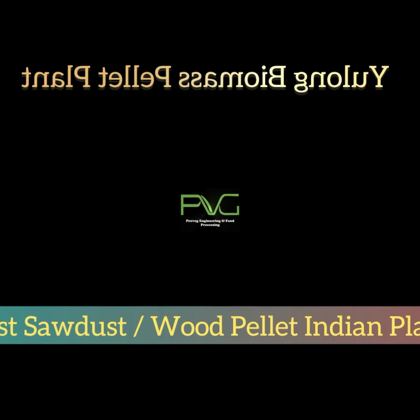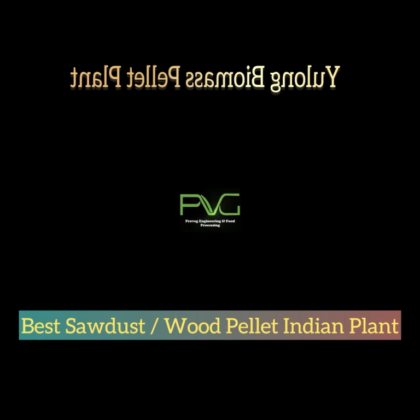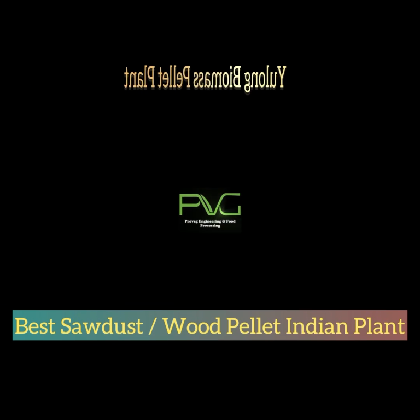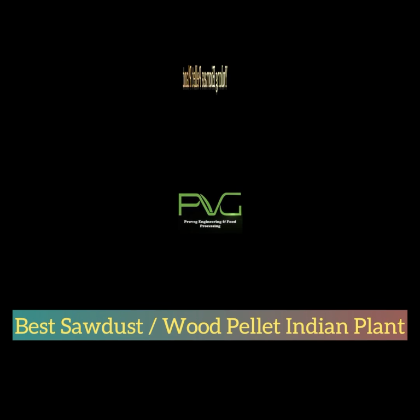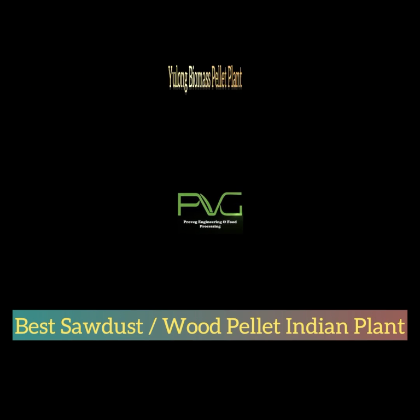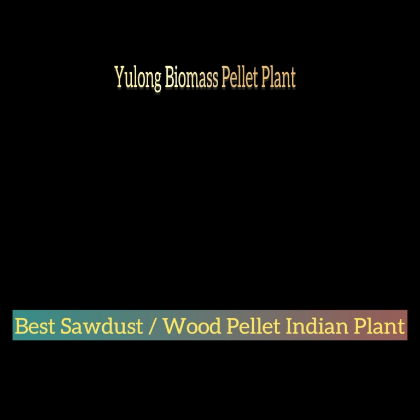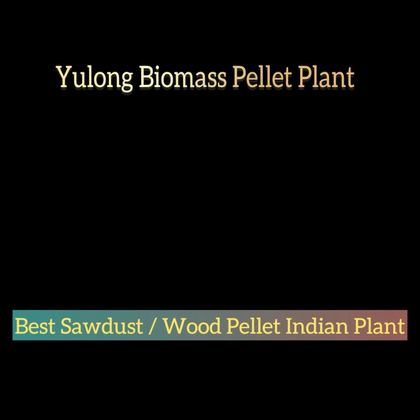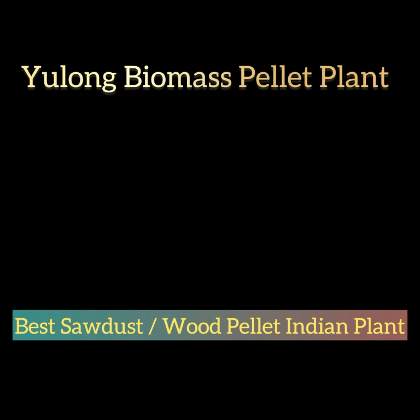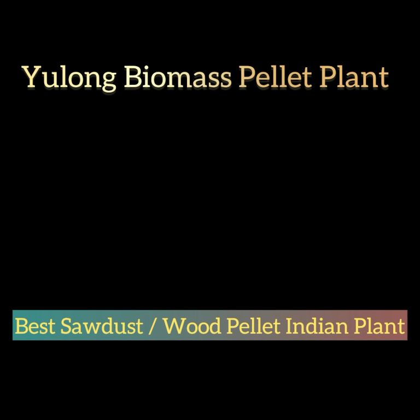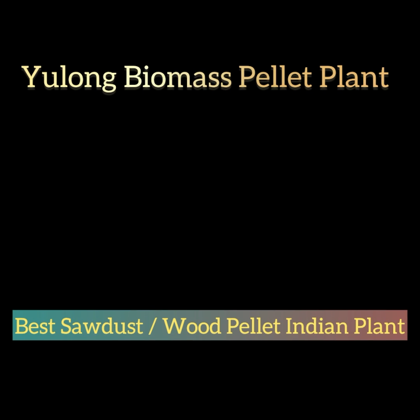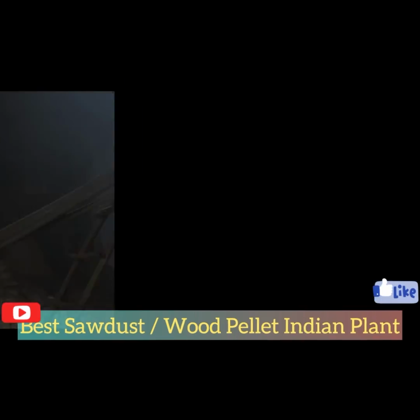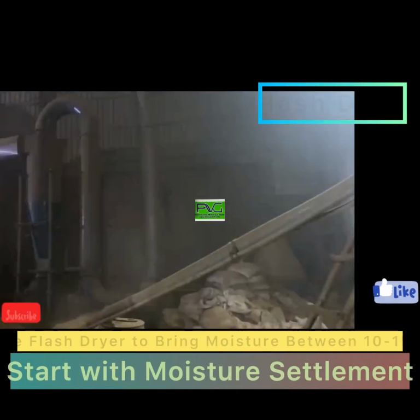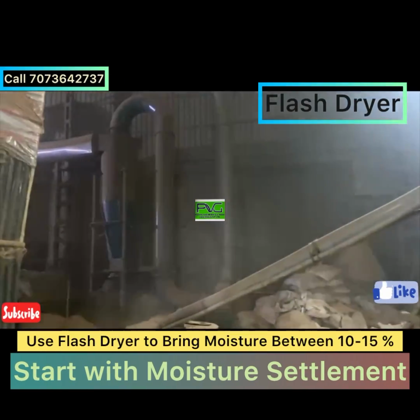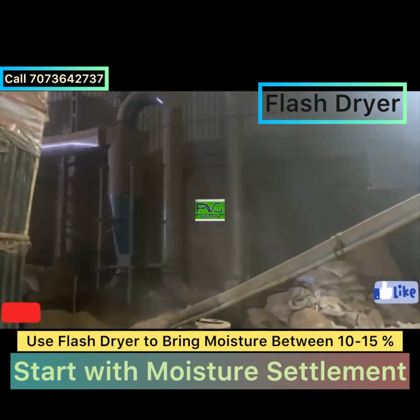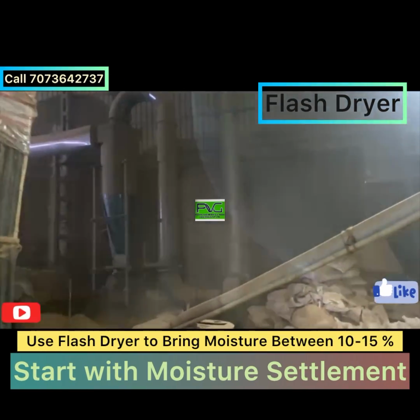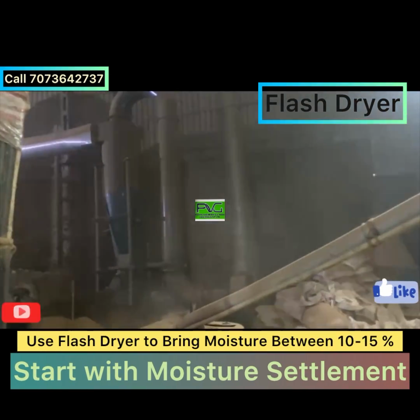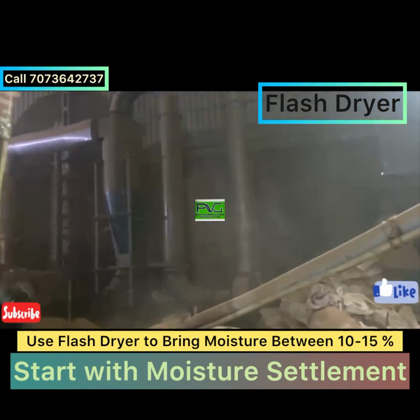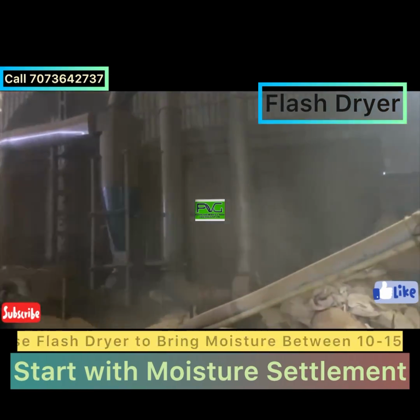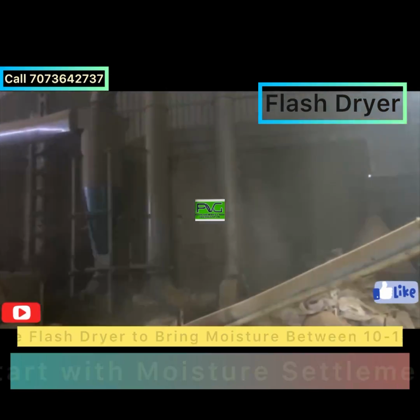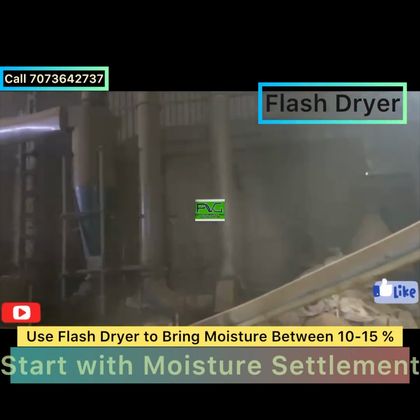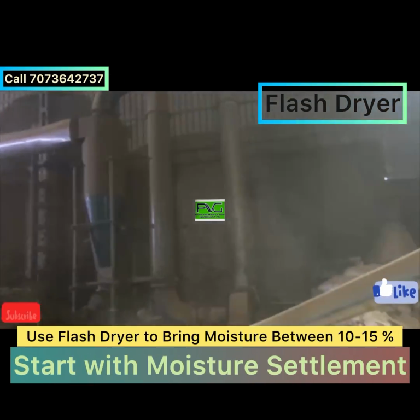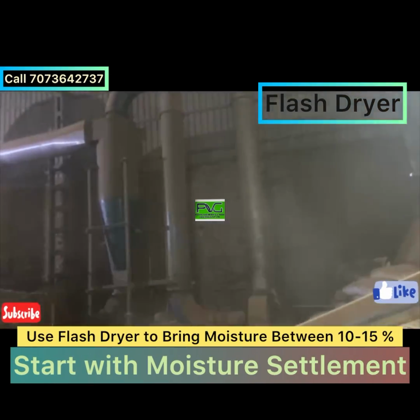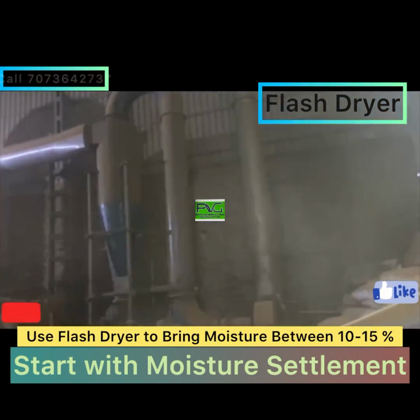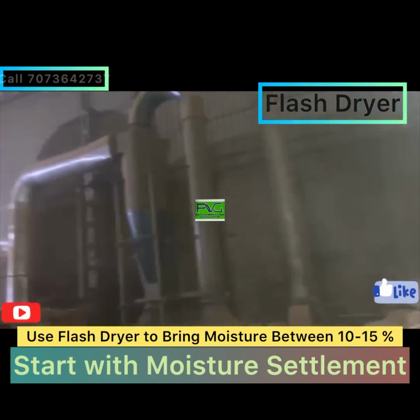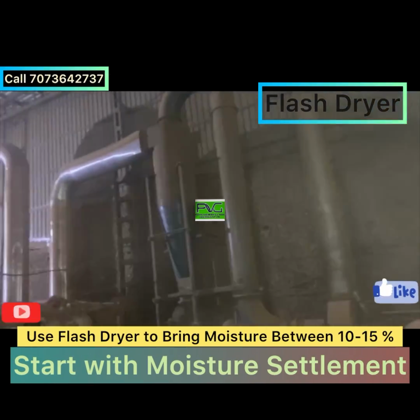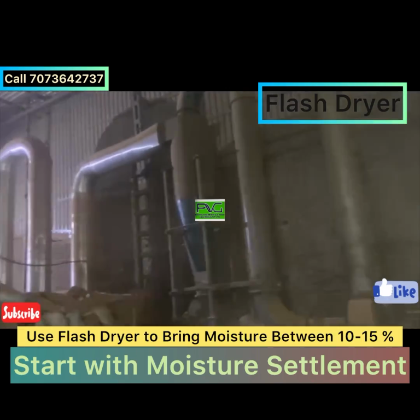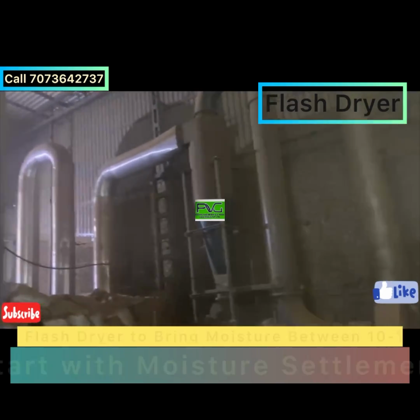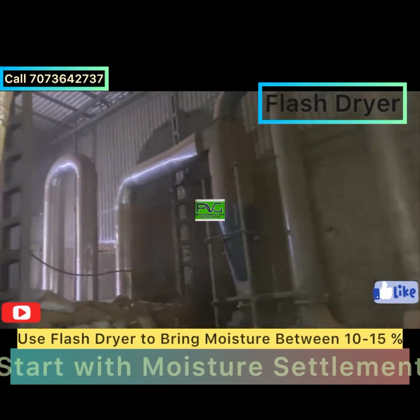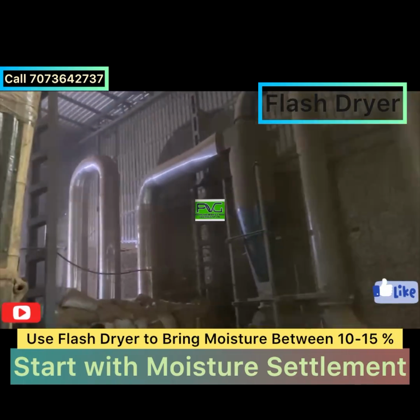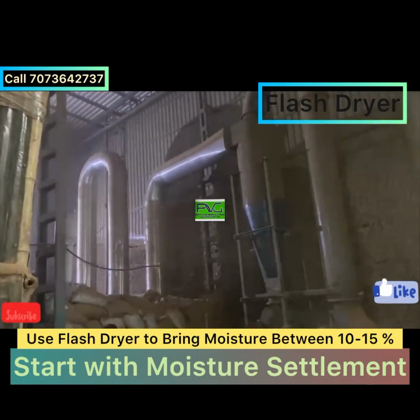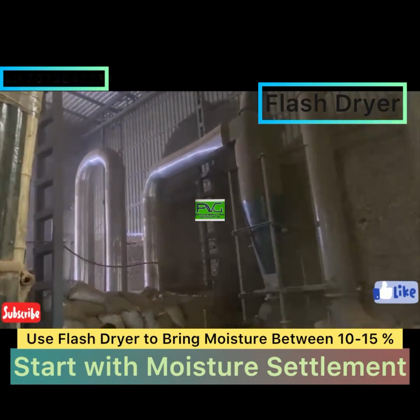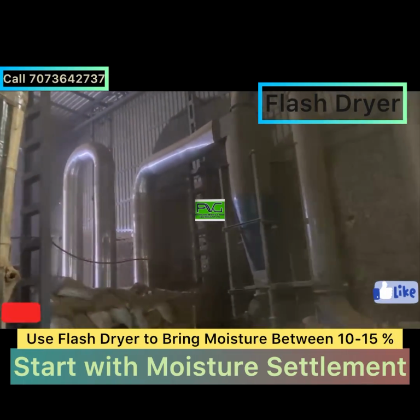Hello friends, welcome to our YouTube channel. Let's quickly learn about how to make biomass pellets. First of all, bring the moisture content of your sawdust to 10 to 15 percent by using a flash dryer.